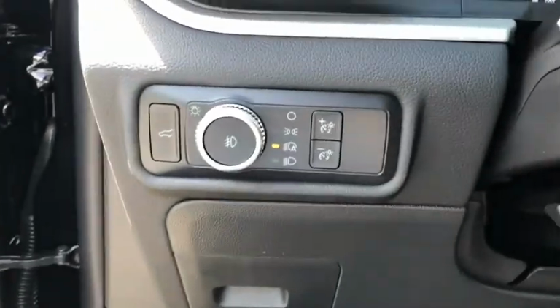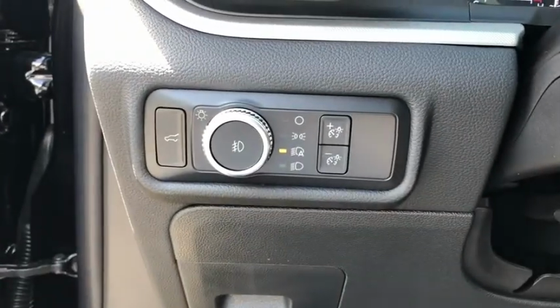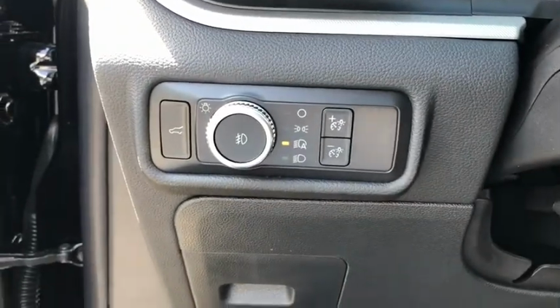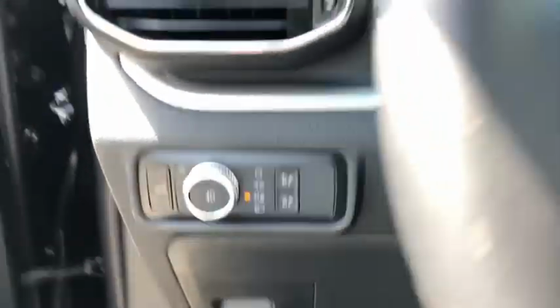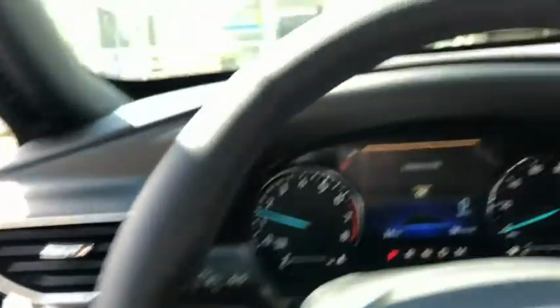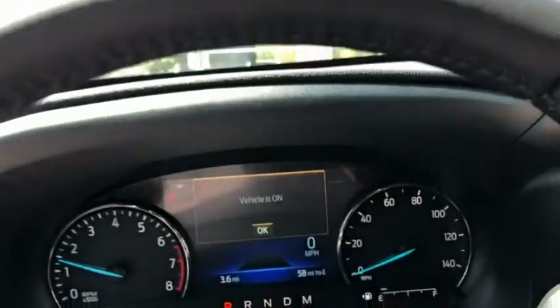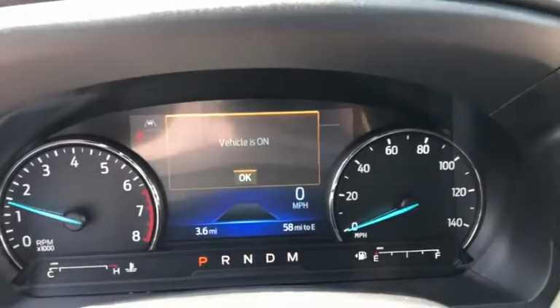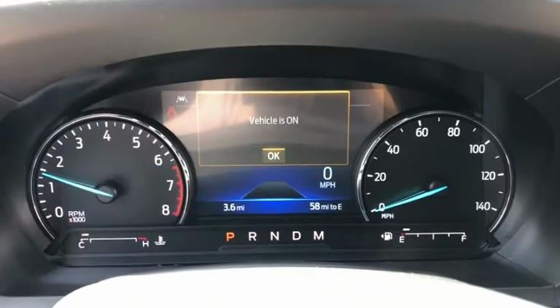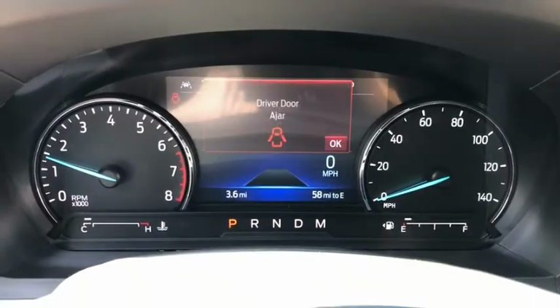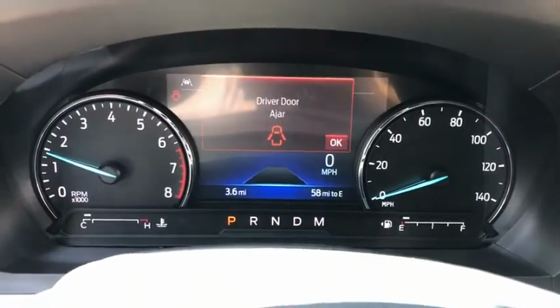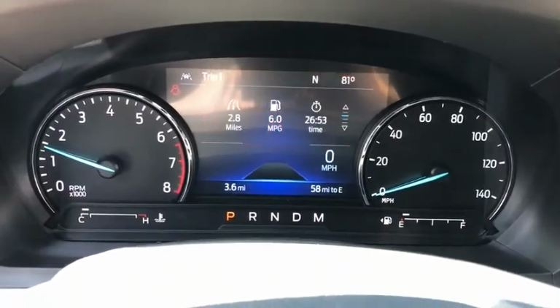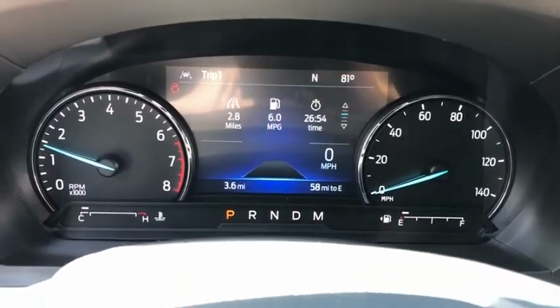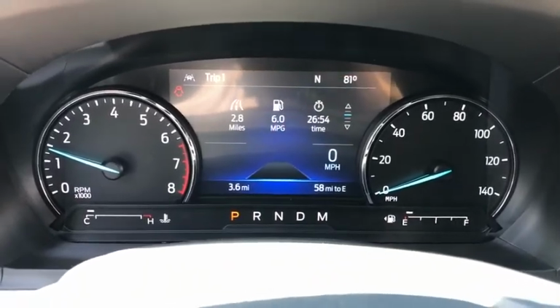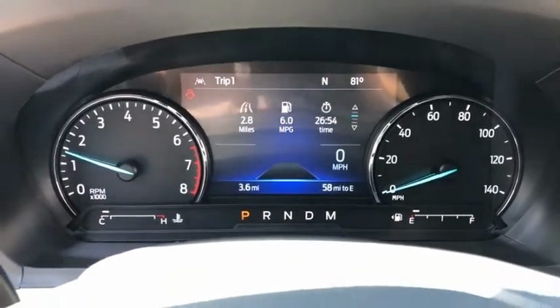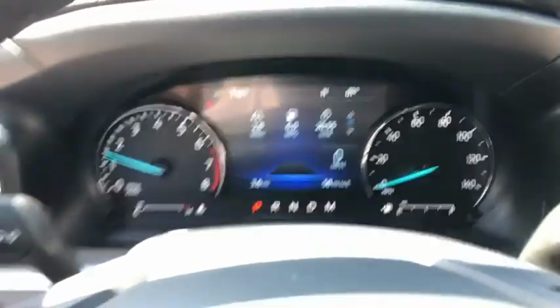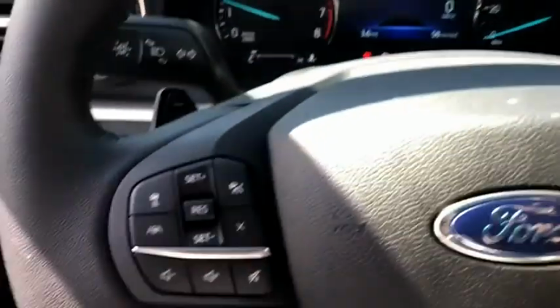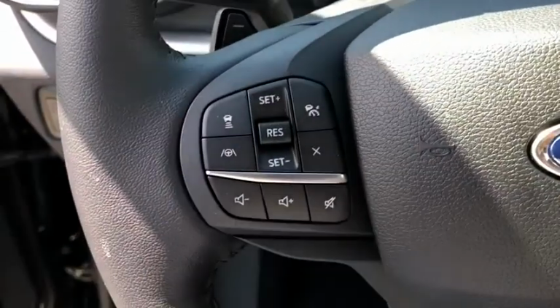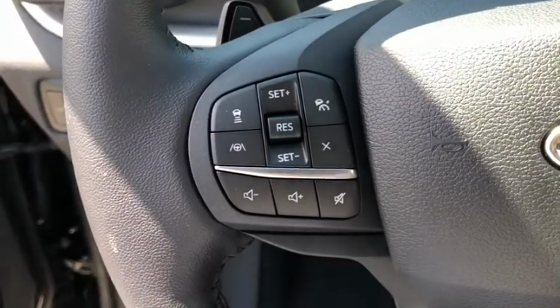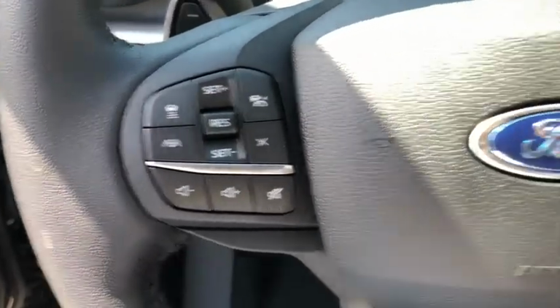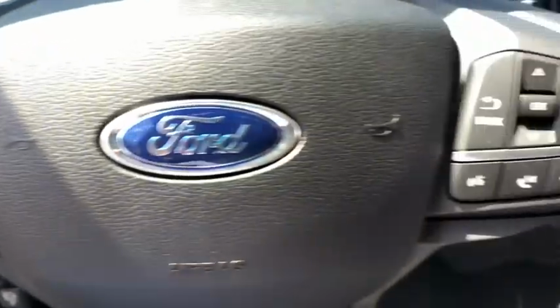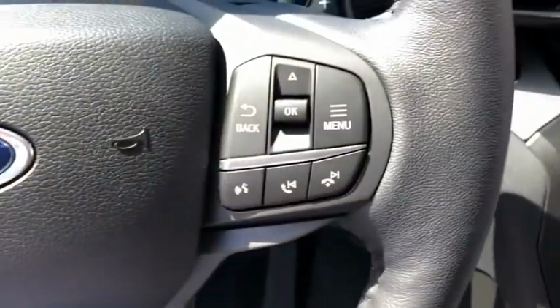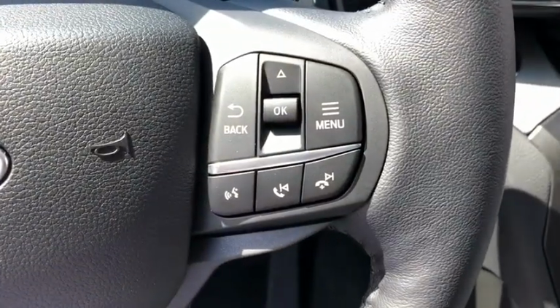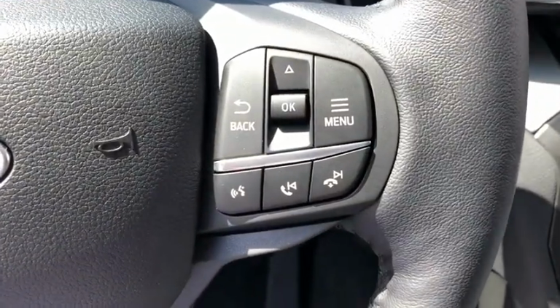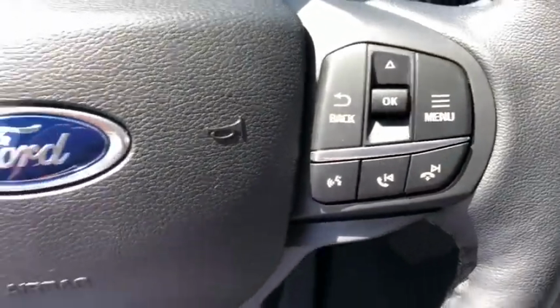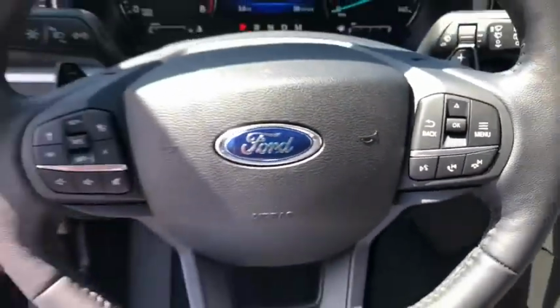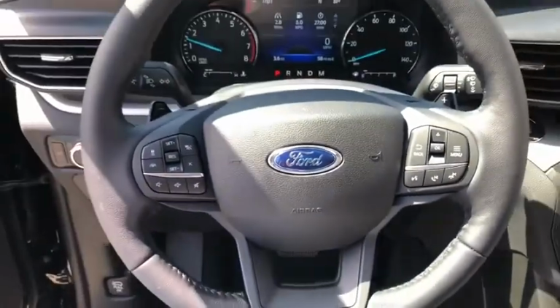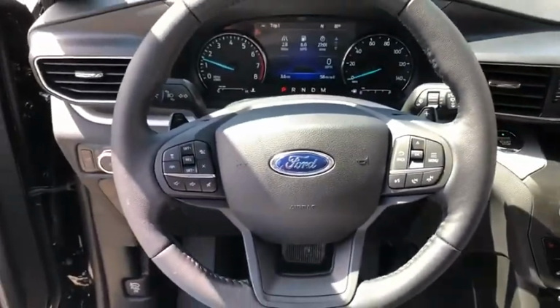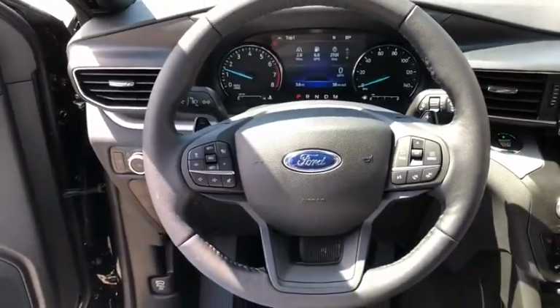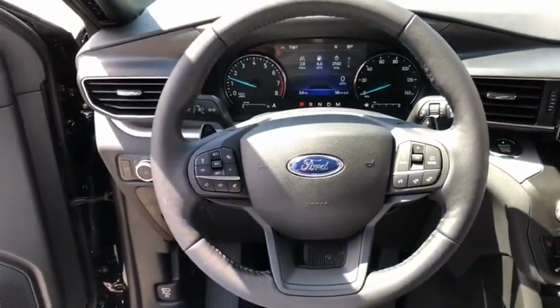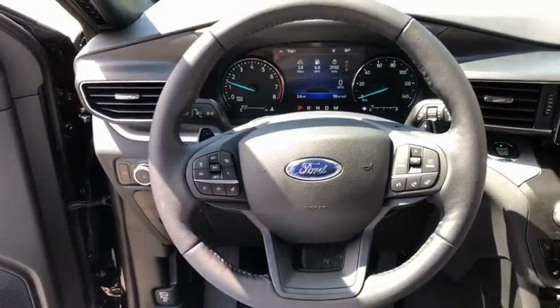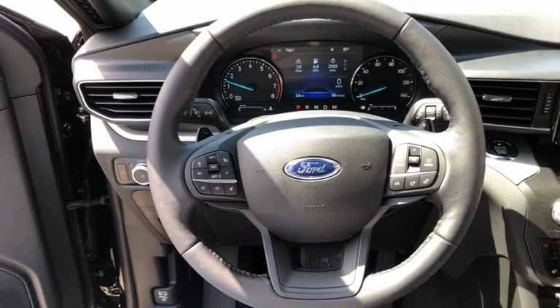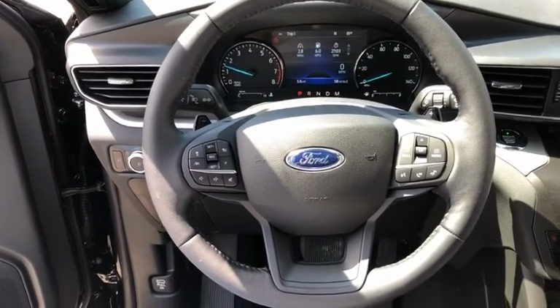Lane departure warning, anti-lock braking system, Bluetooth, leather-wrapped steering wheel, driver airbag, power steering, adjustable steering wheel, floor mats, four-wheel disc brakes, keyless start, cruise control, four-wheel drive.